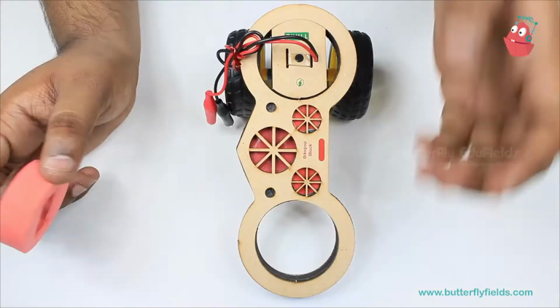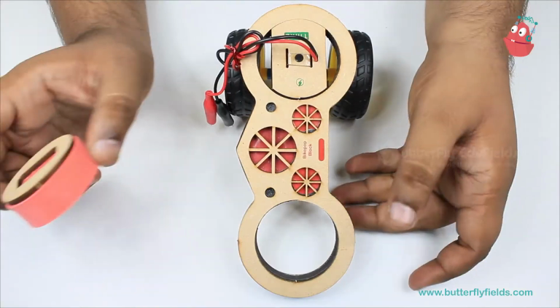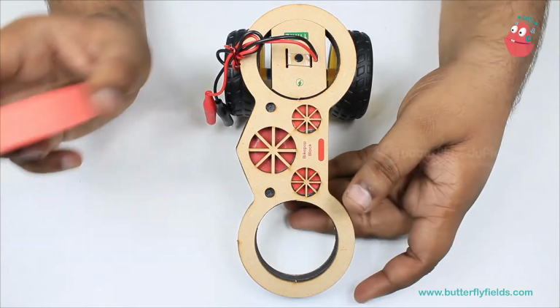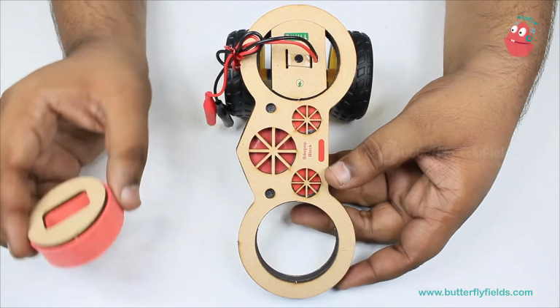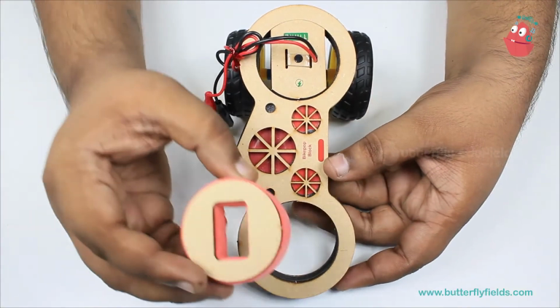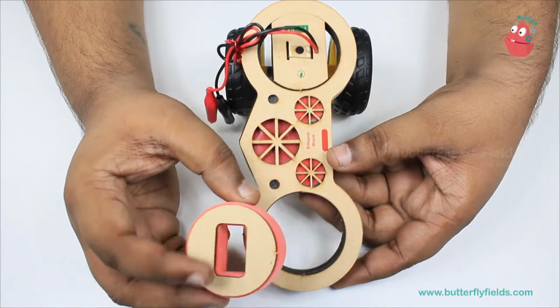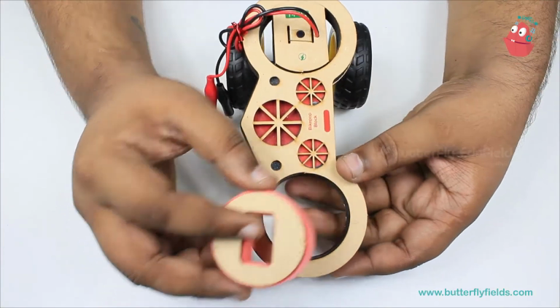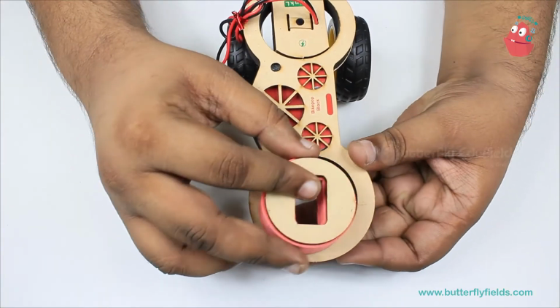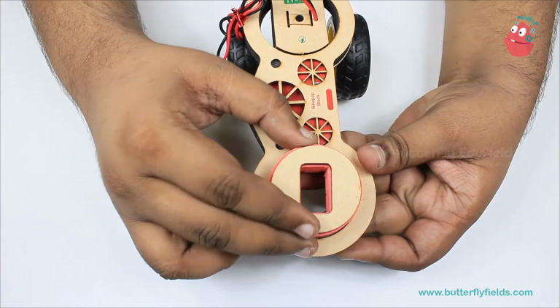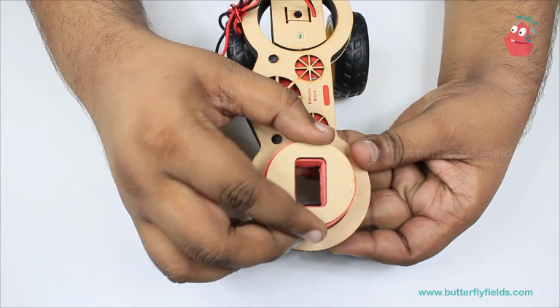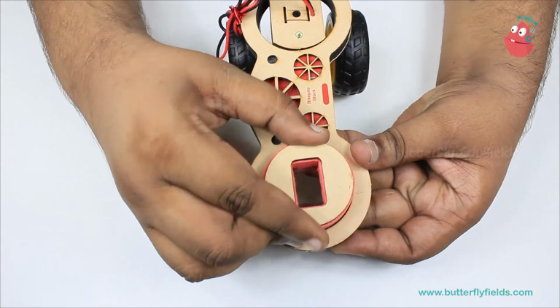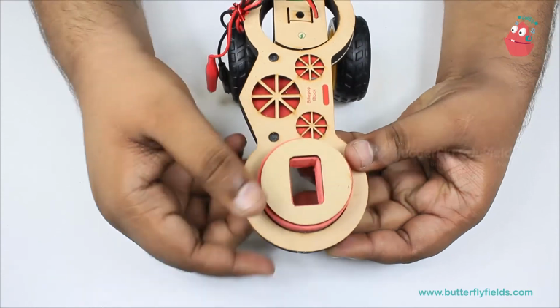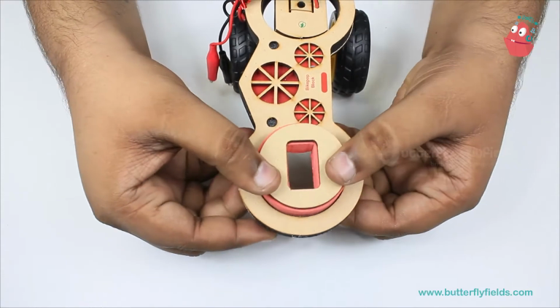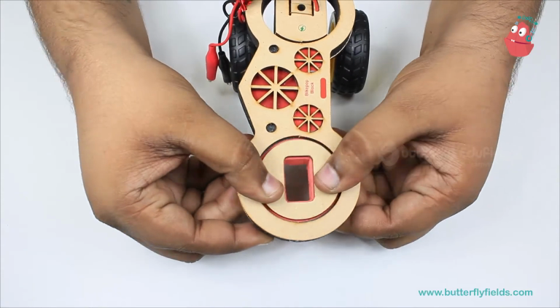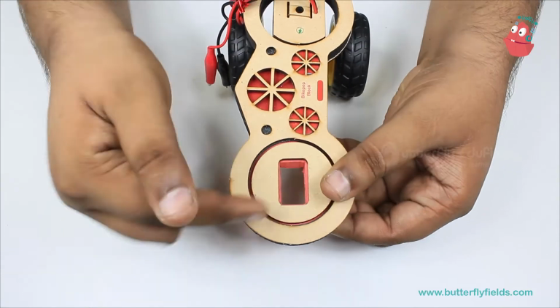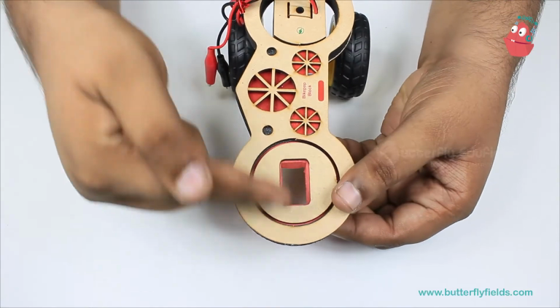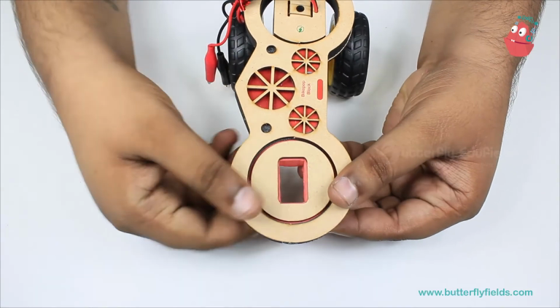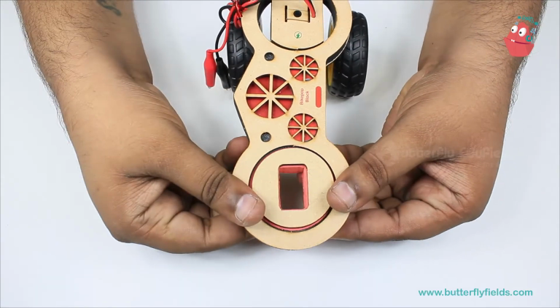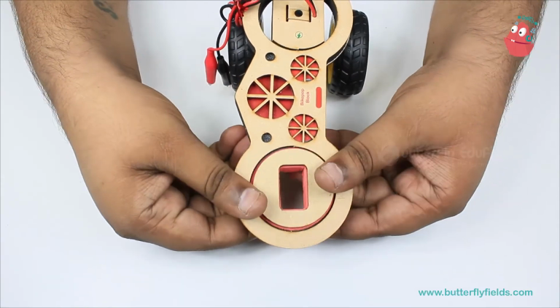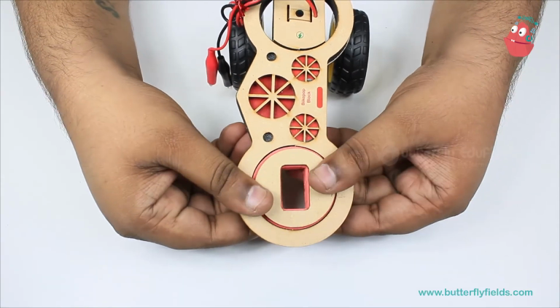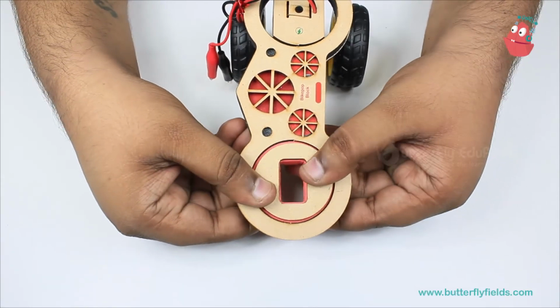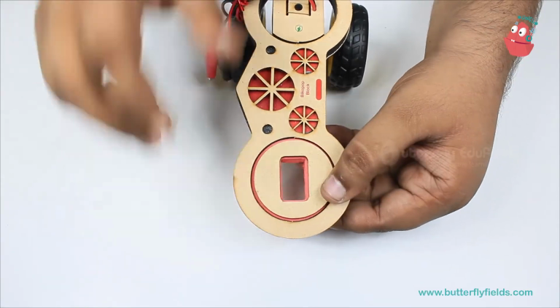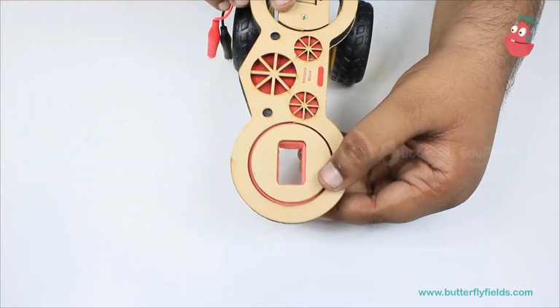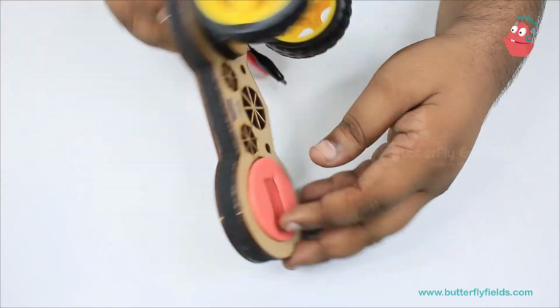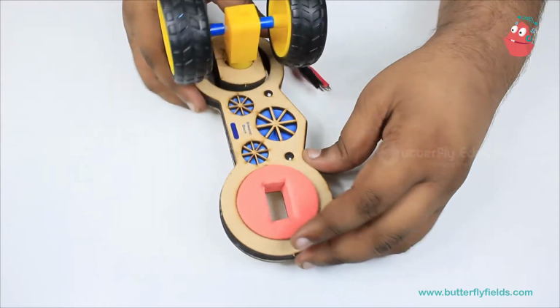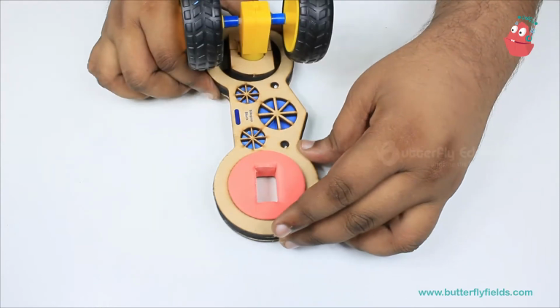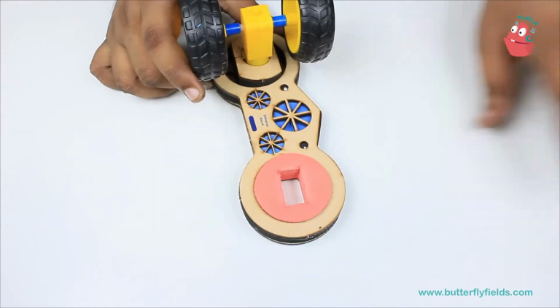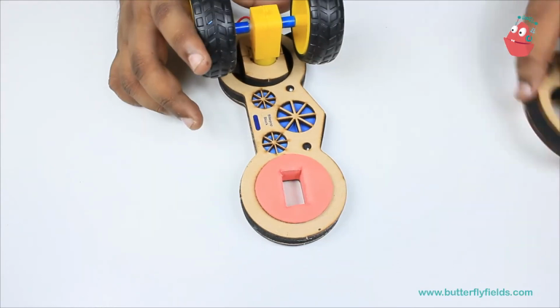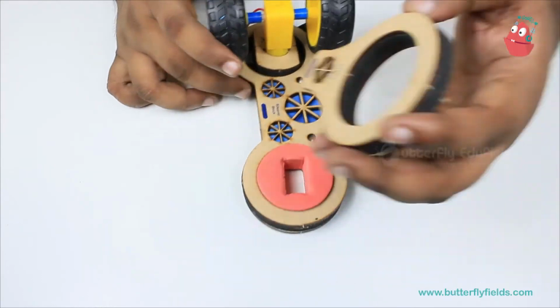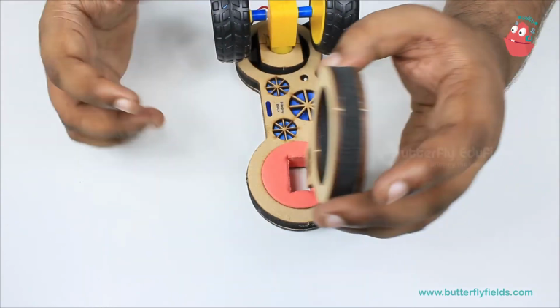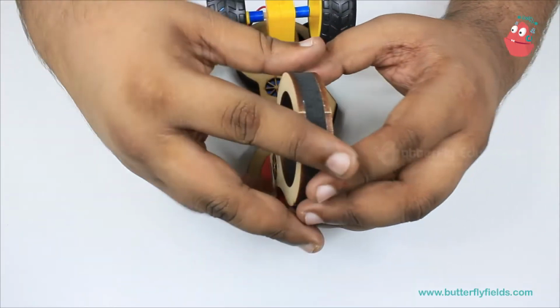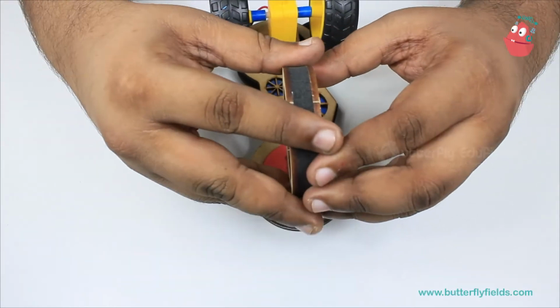The next step is to fix this holder bit here vertically, and then flip it and insert the half pop.